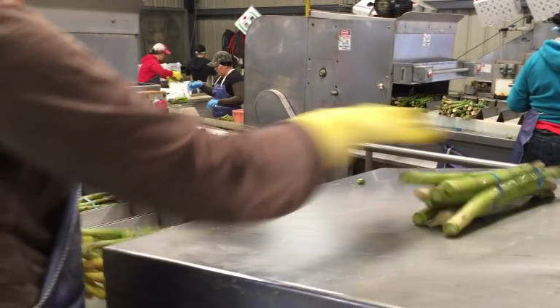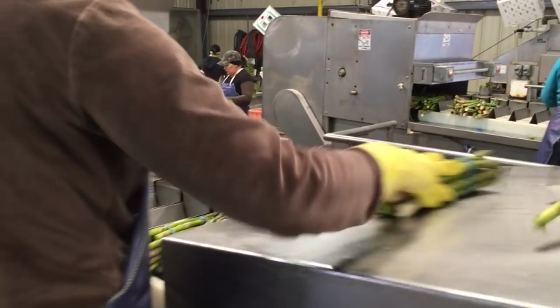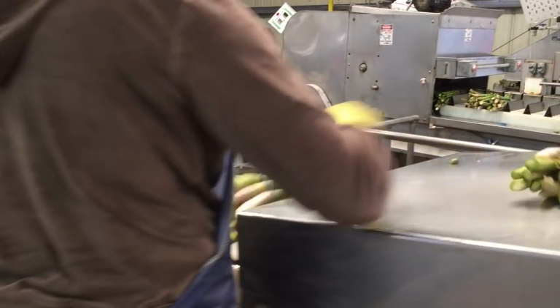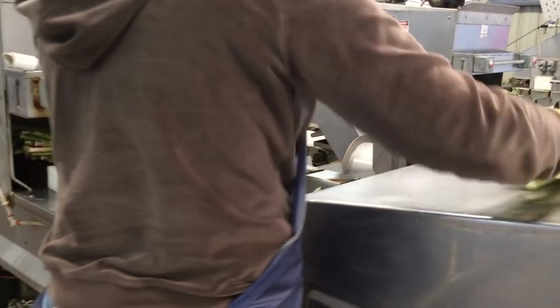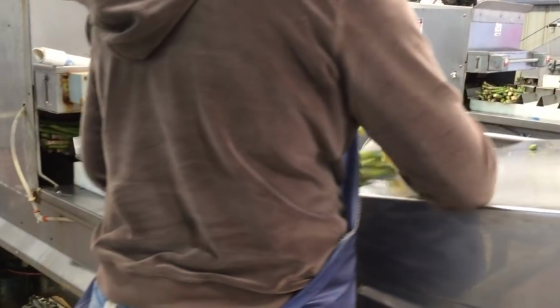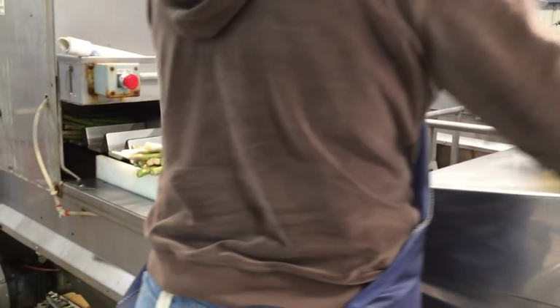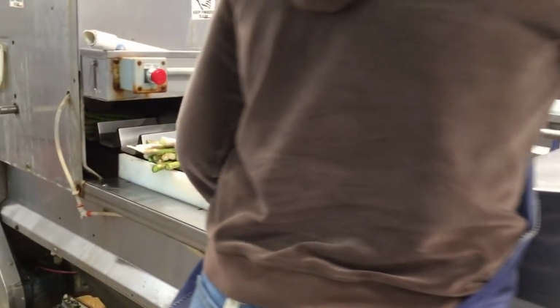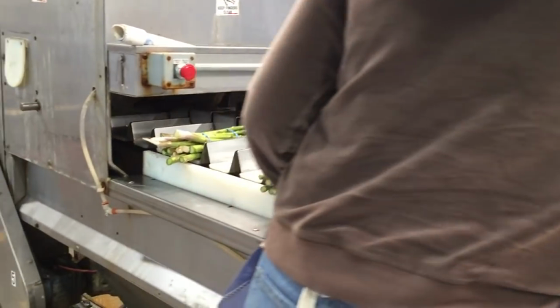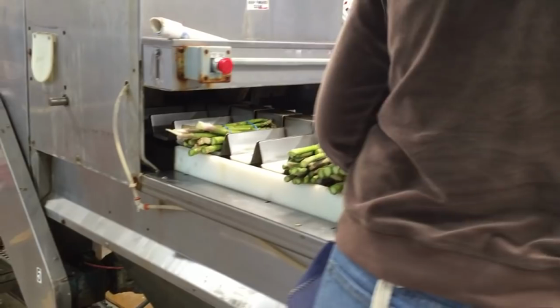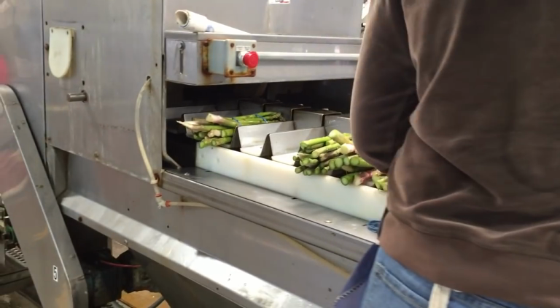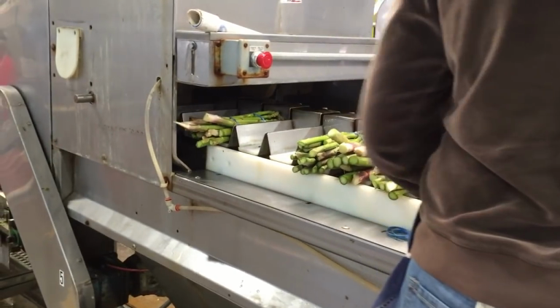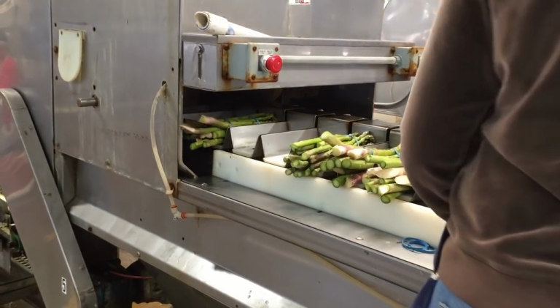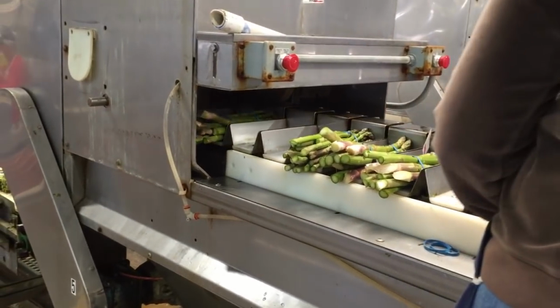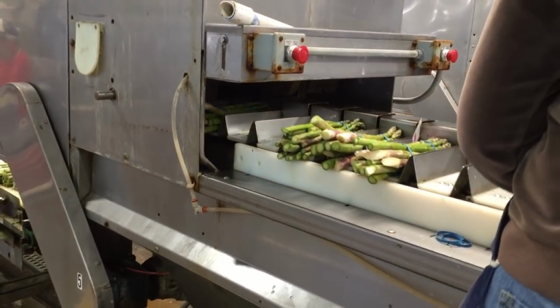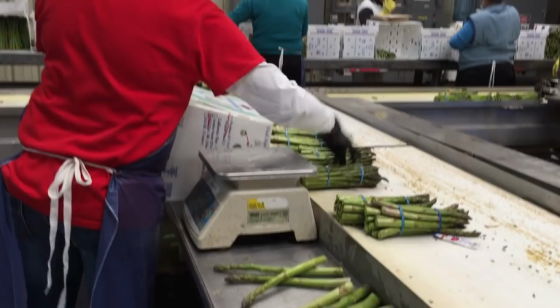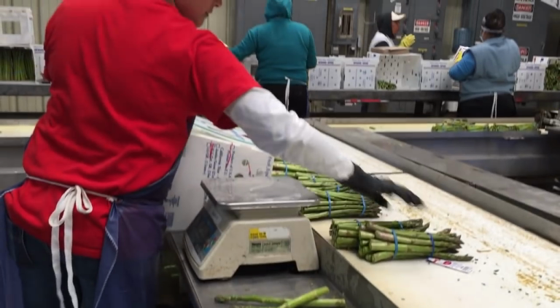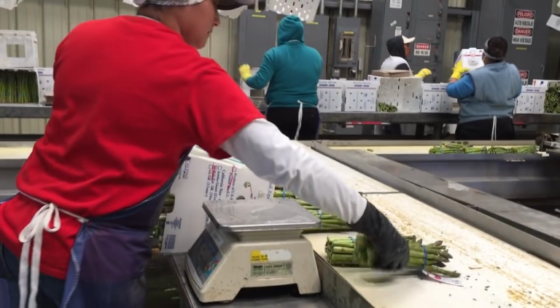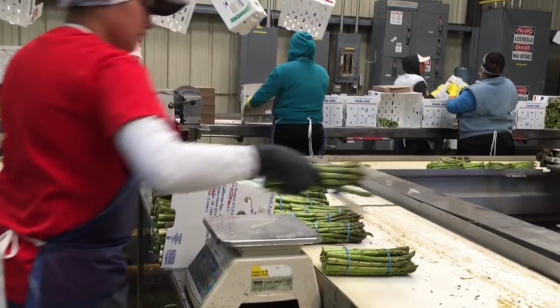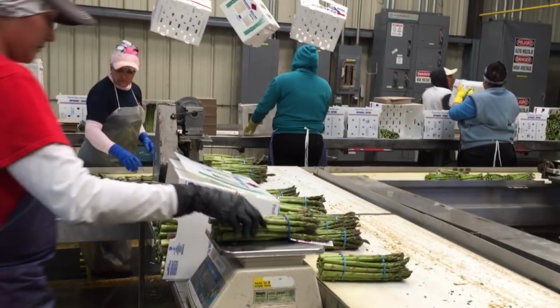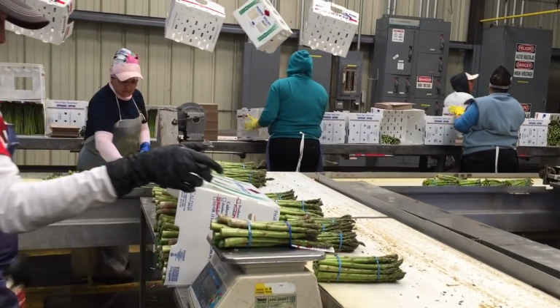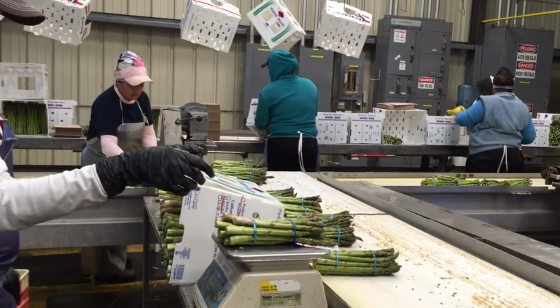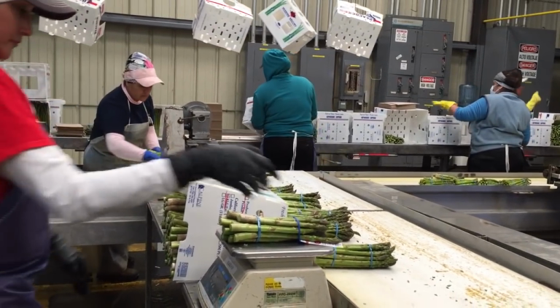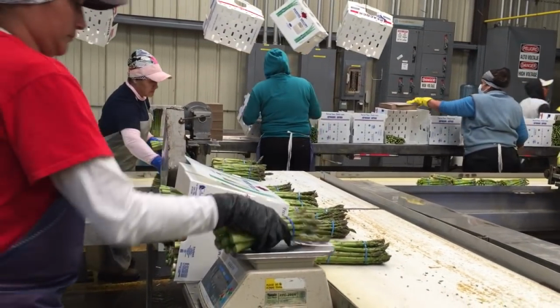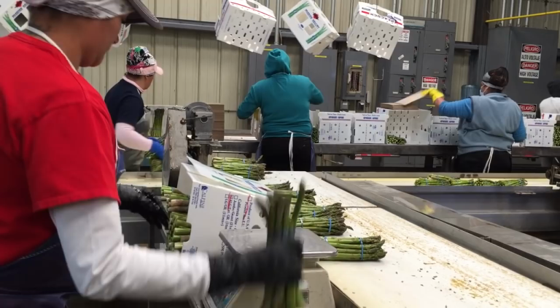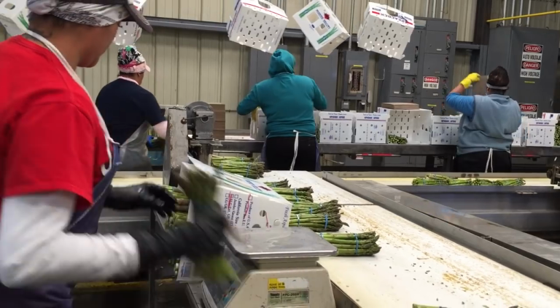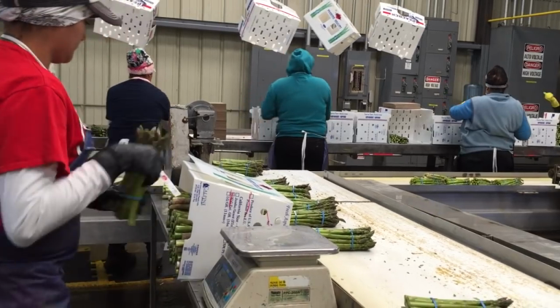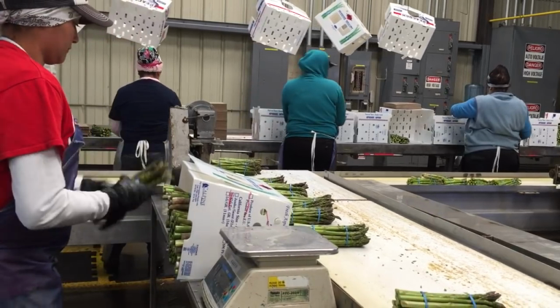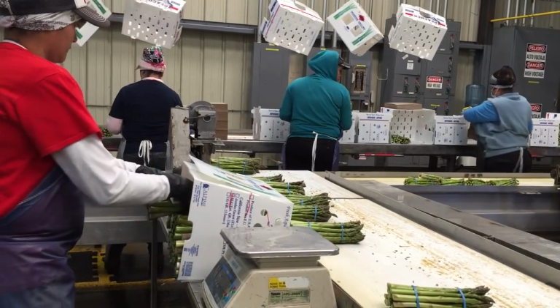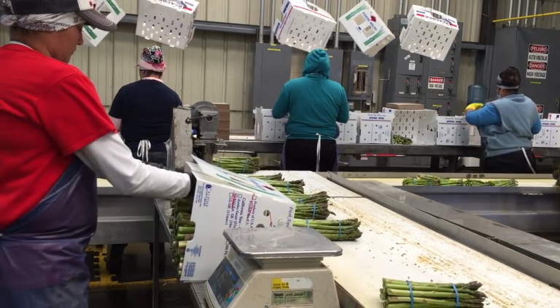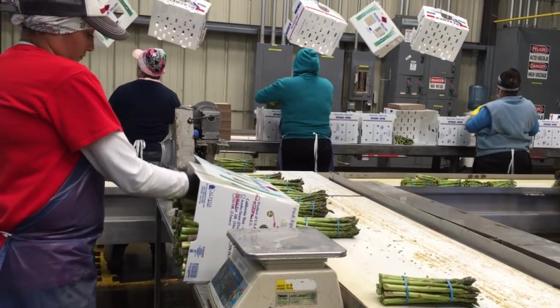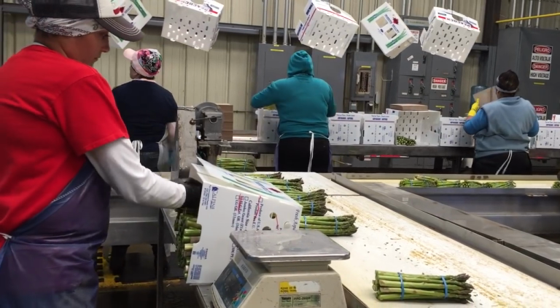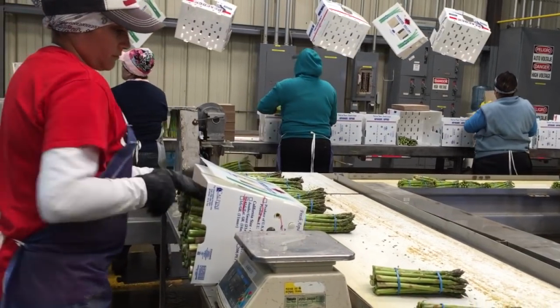They then reach a quality control worker who is randomly selecting bunches to check the weight to make sure that it meets customer specifications, and then they continue on to the packing area.